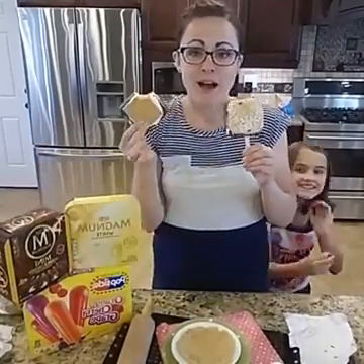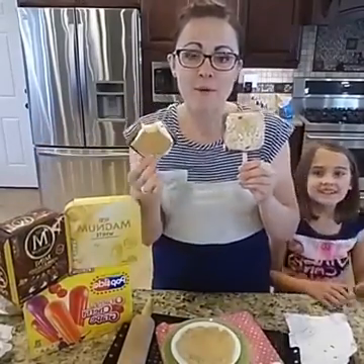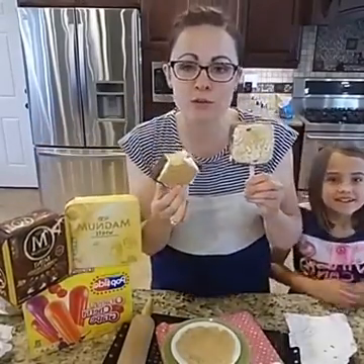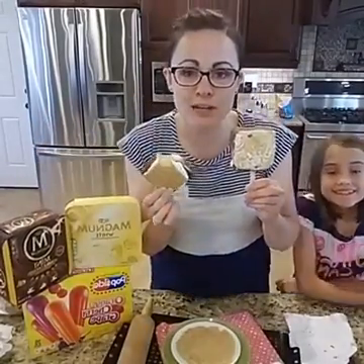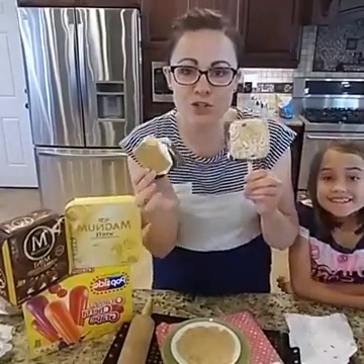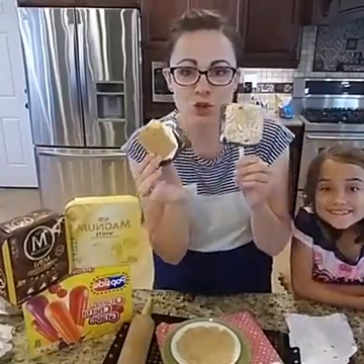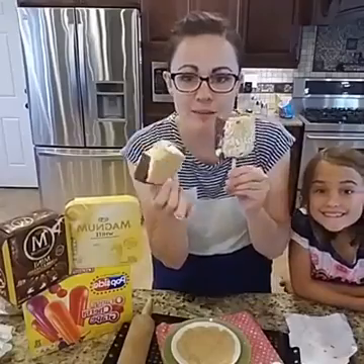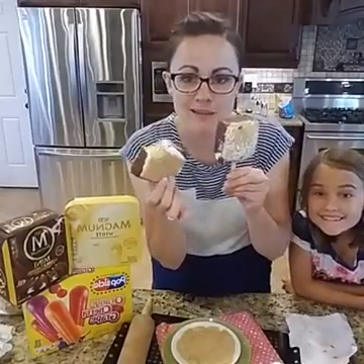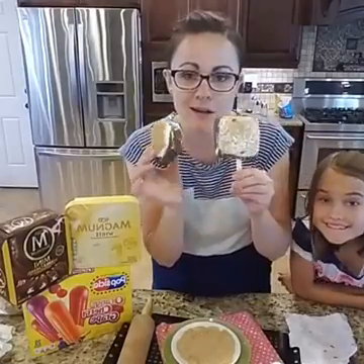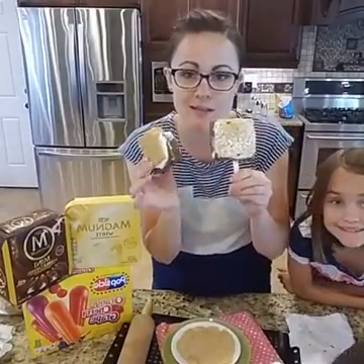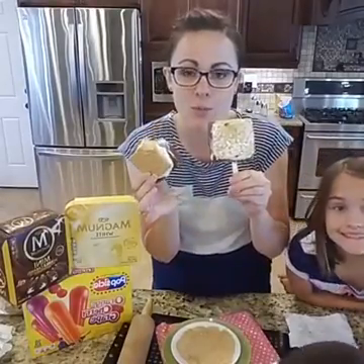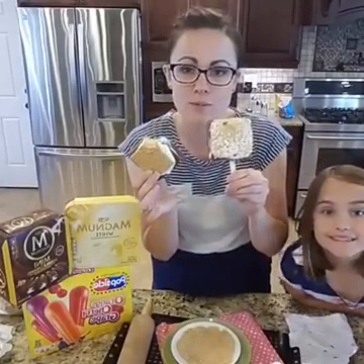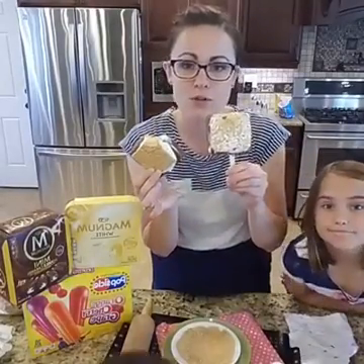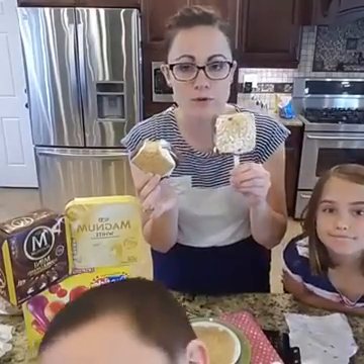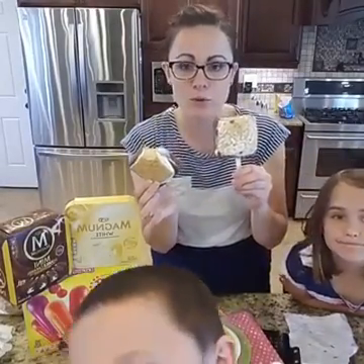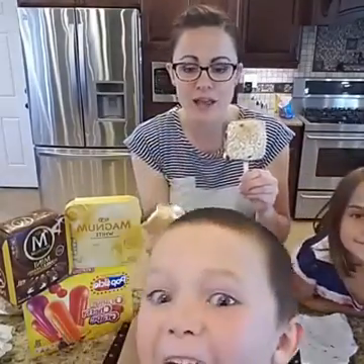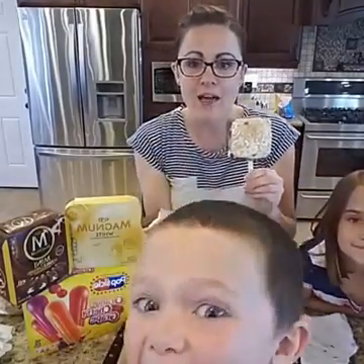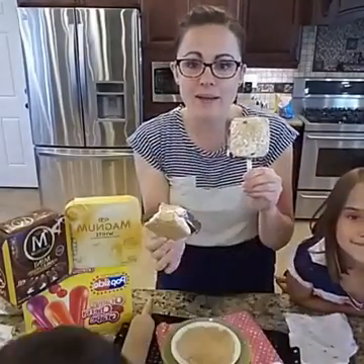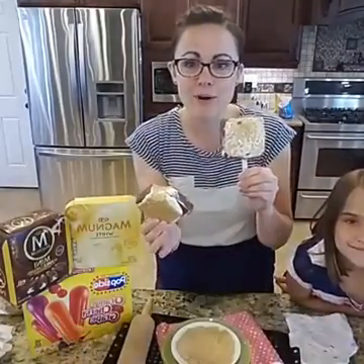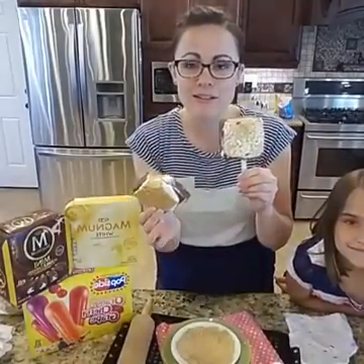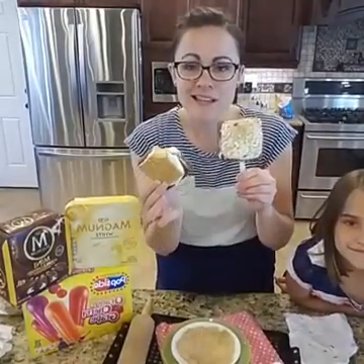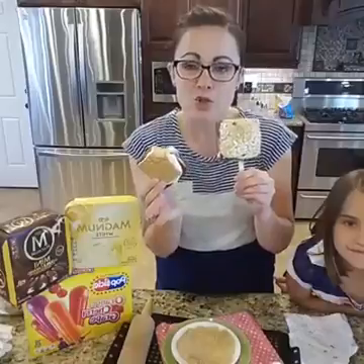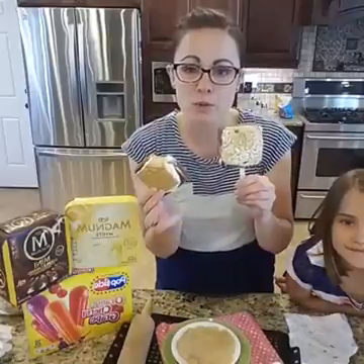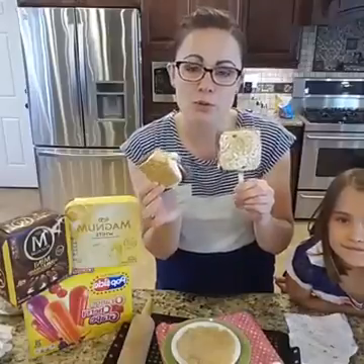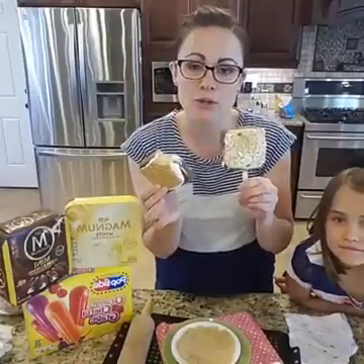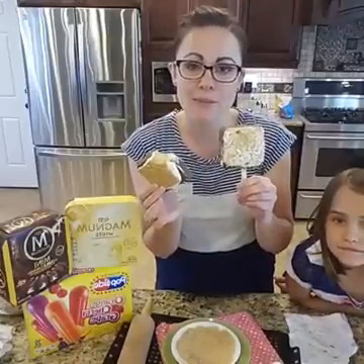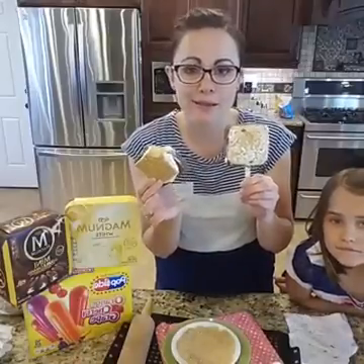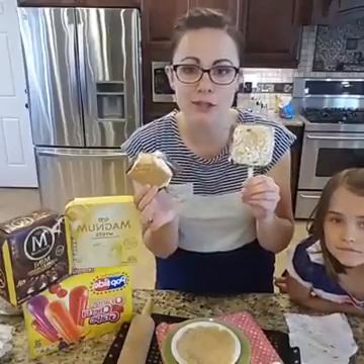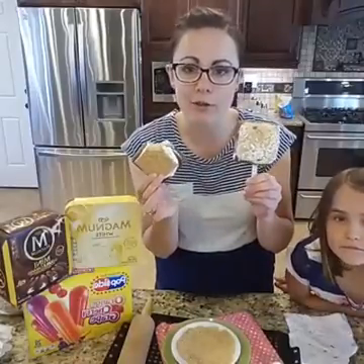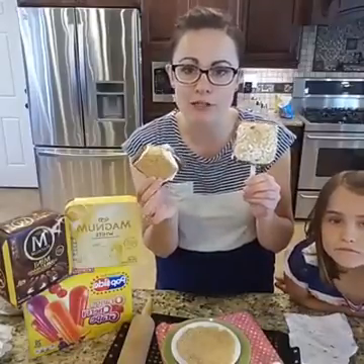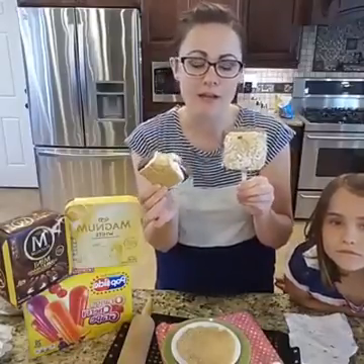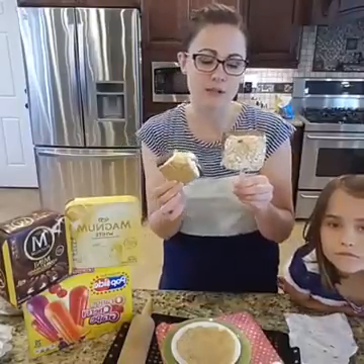Hopefully you guys will join us and I'll show you how to make these awesome homemade frozen s'mores. And the best part is they're super, super easy to make — literally like a 30-second recipe.